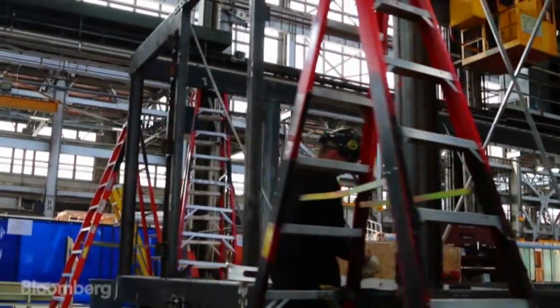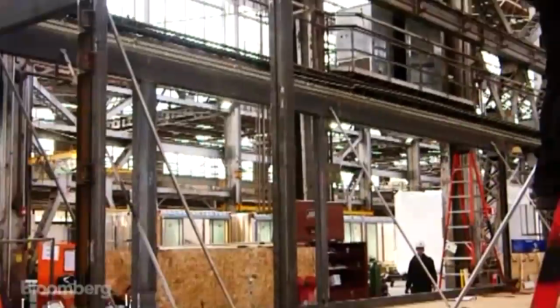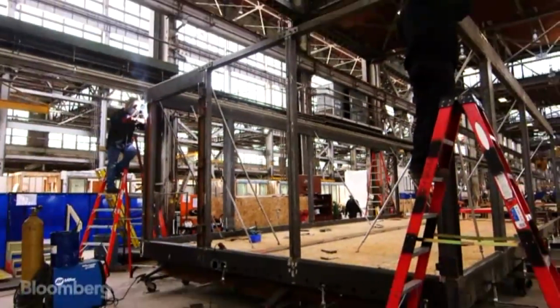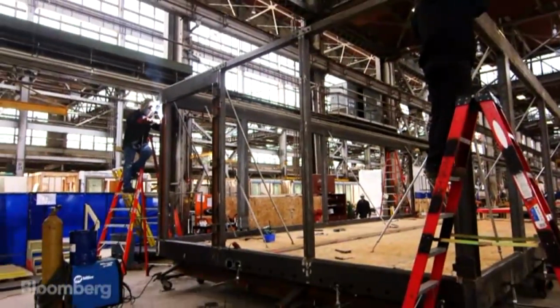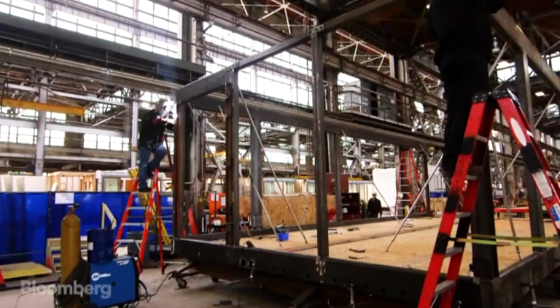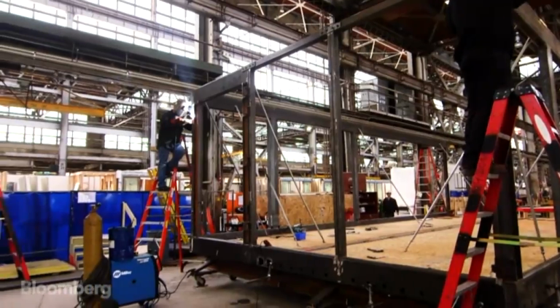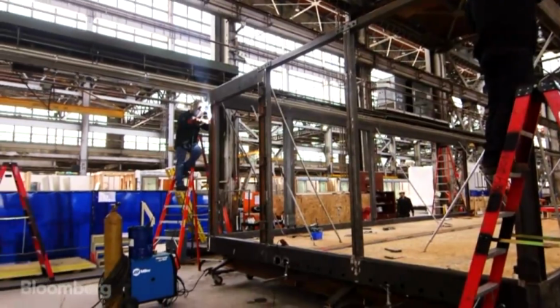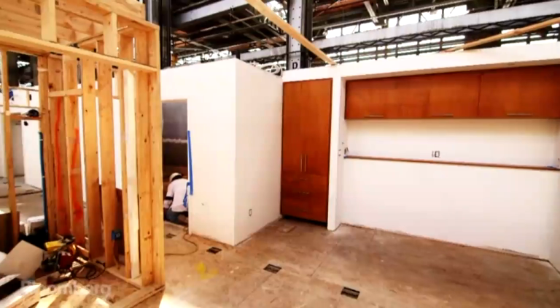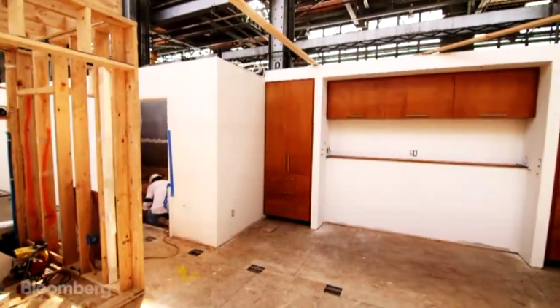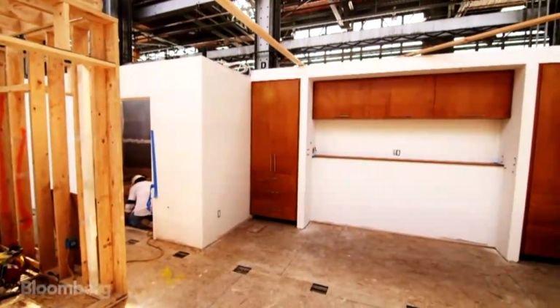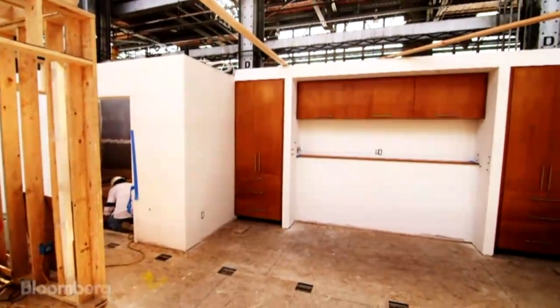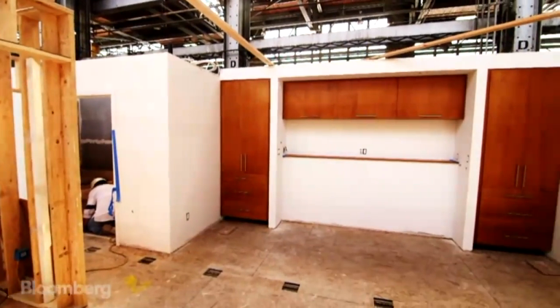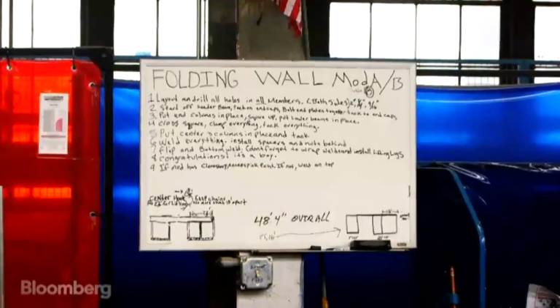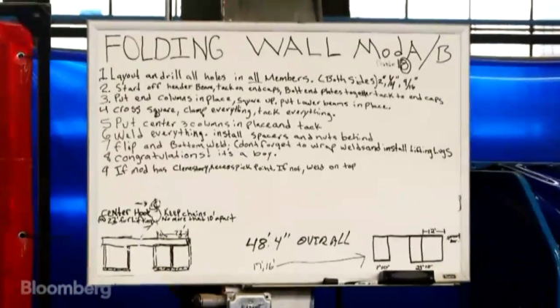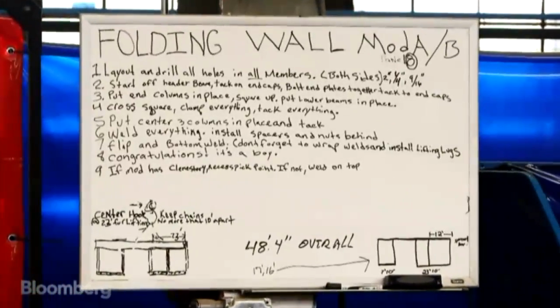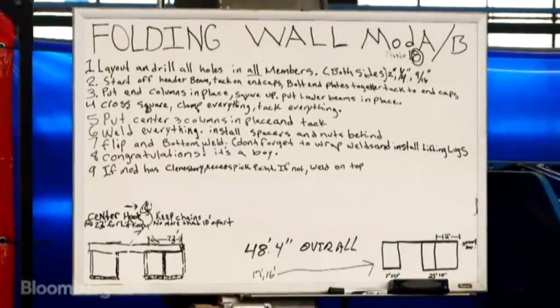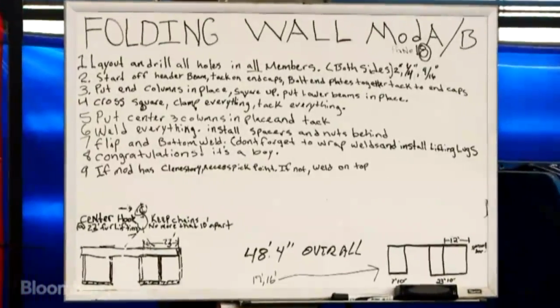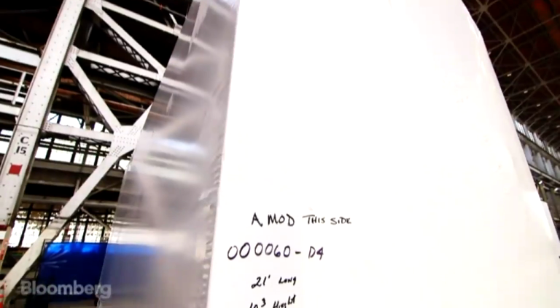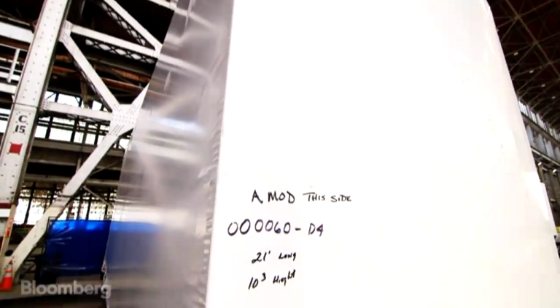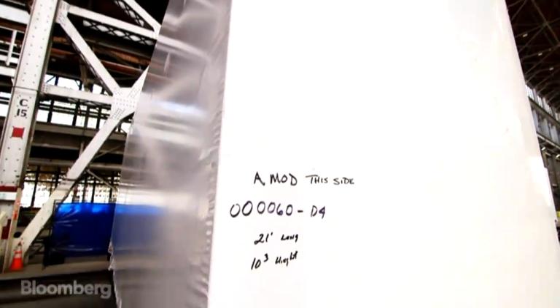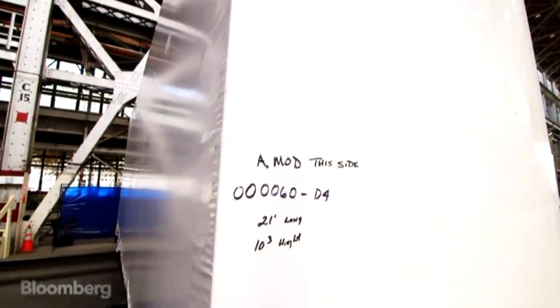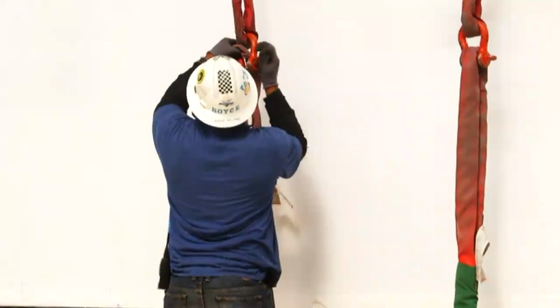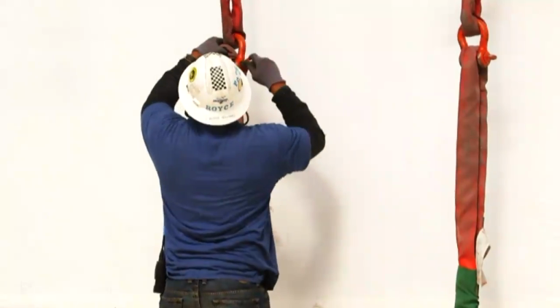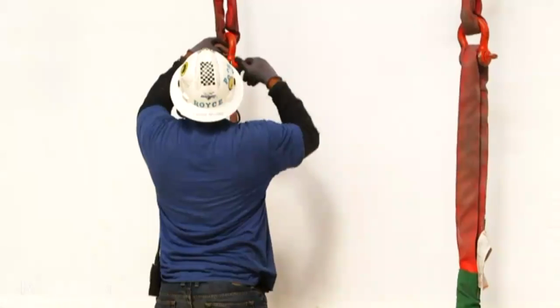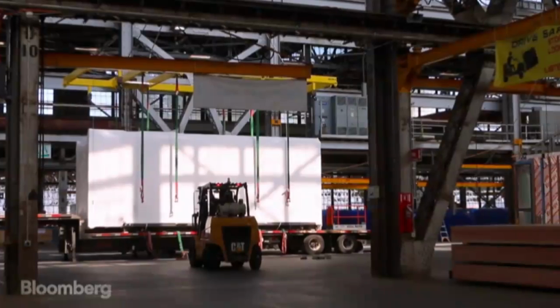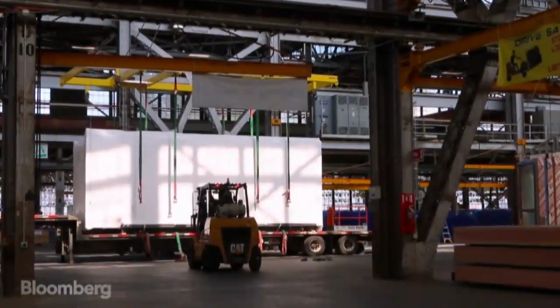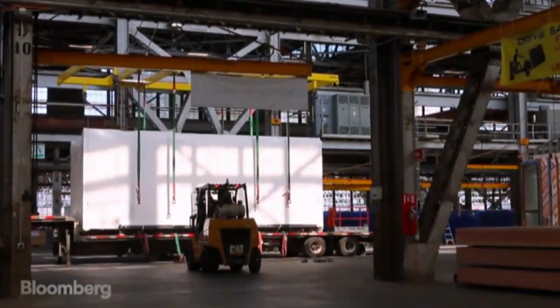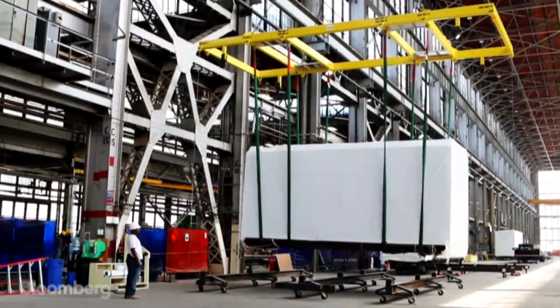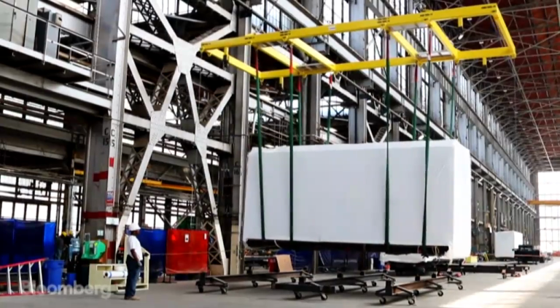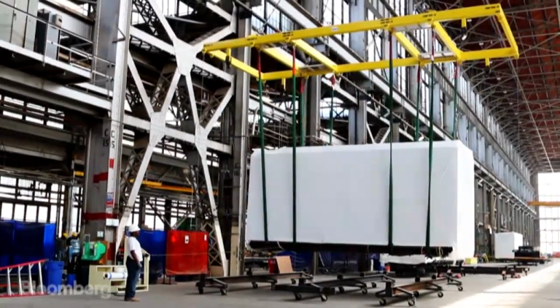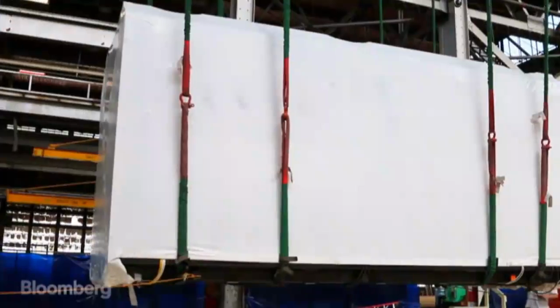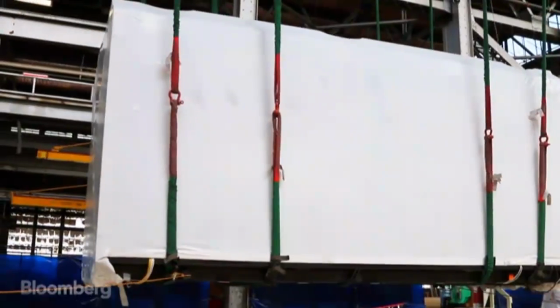It allows us to build a house completely in the factory, fold it to a width of eight and a half feet so it can transport on a standard truck, and ship it anywhere in the country.